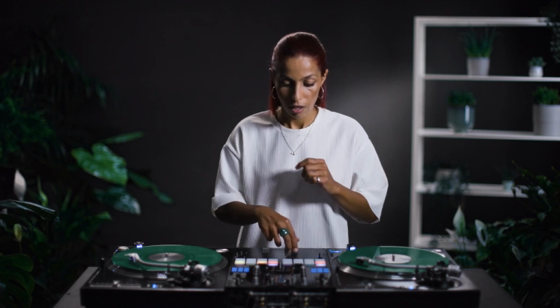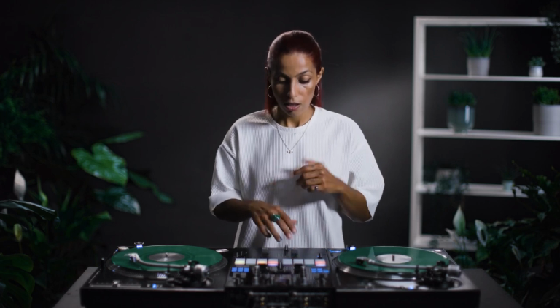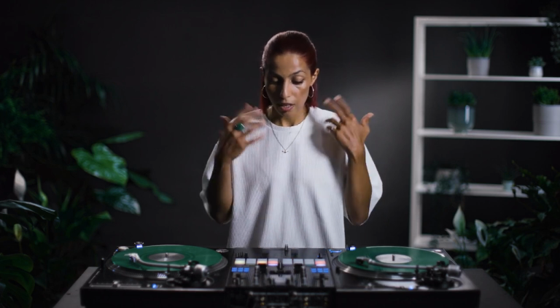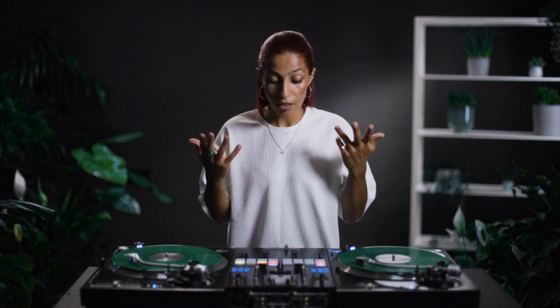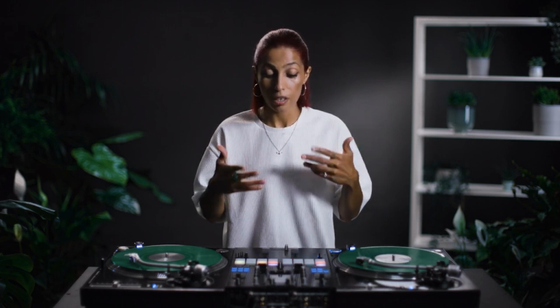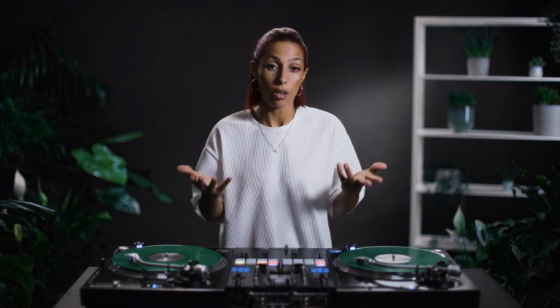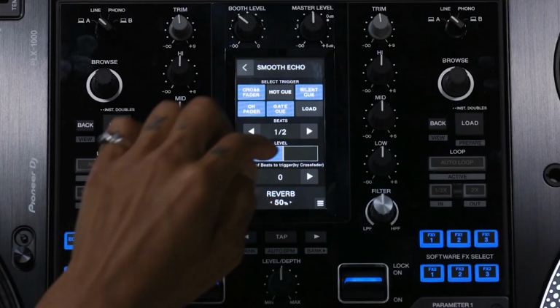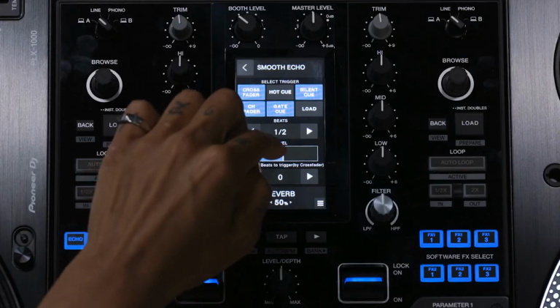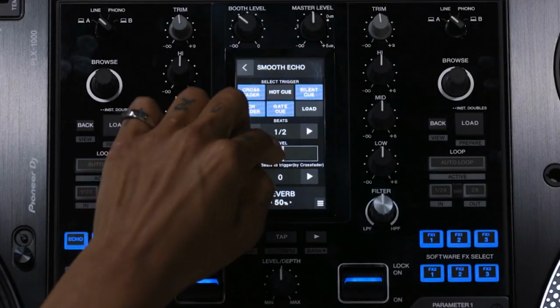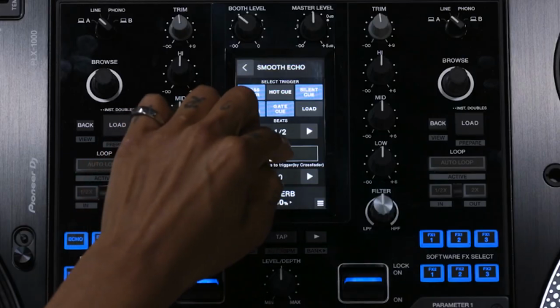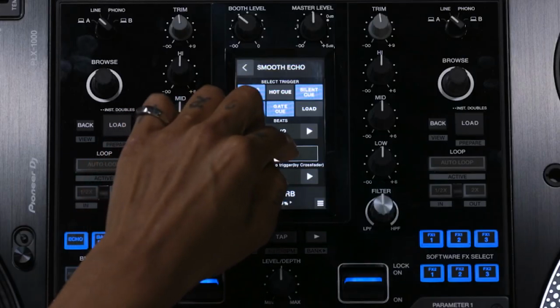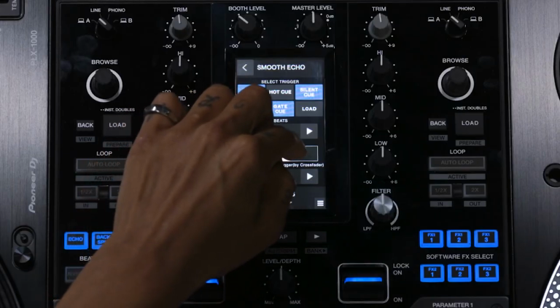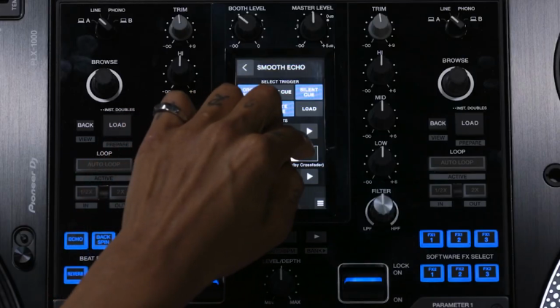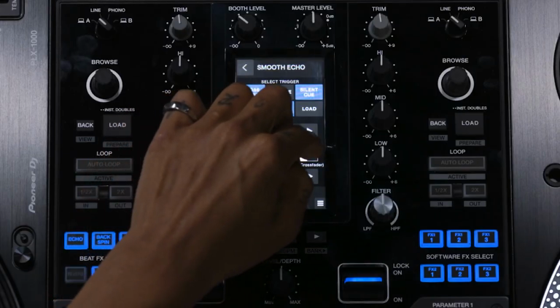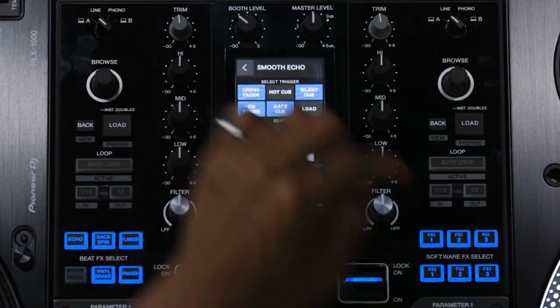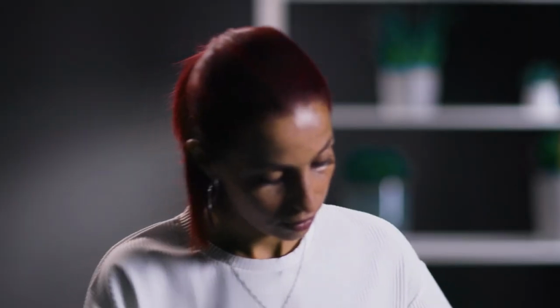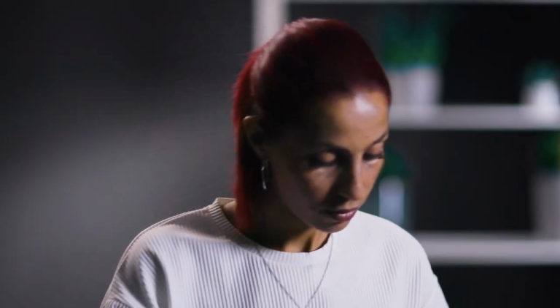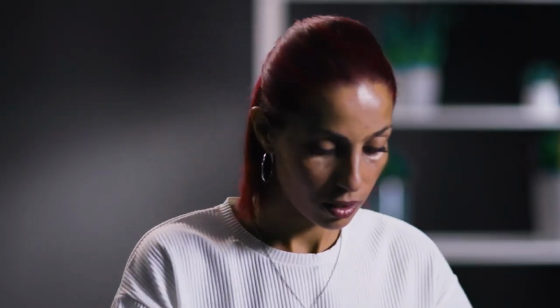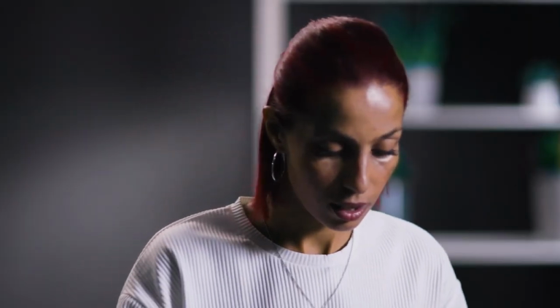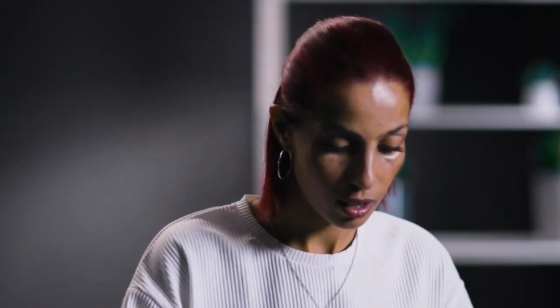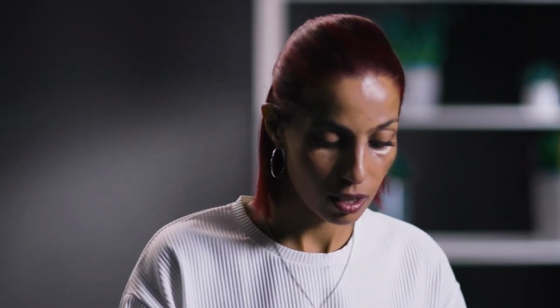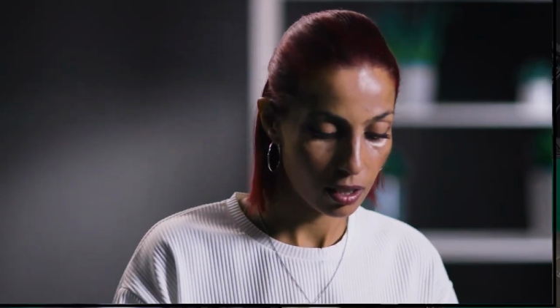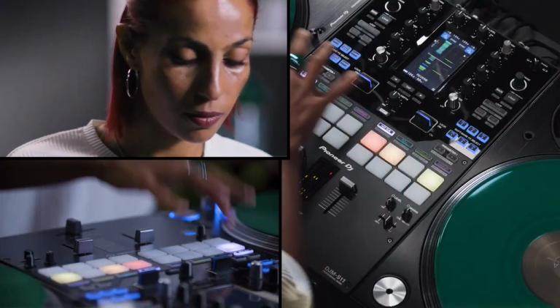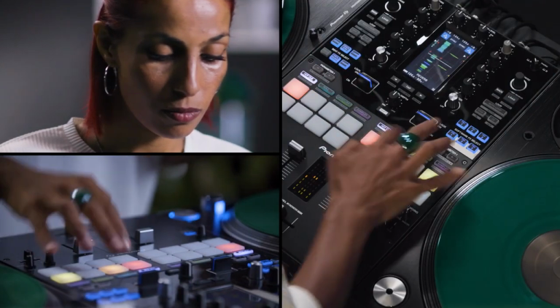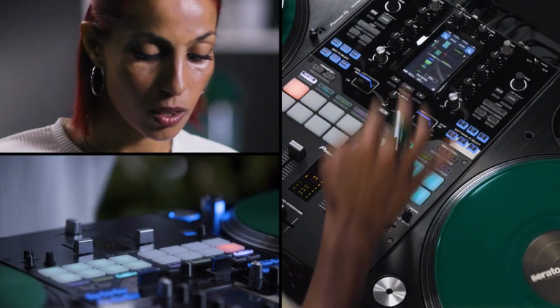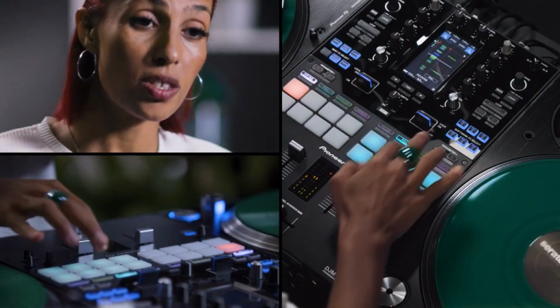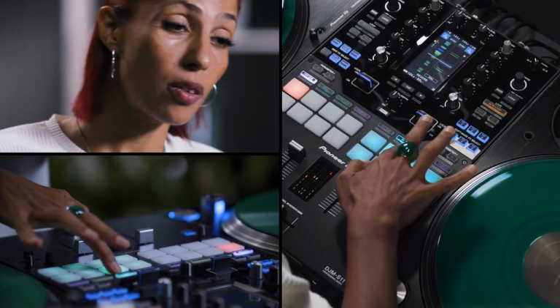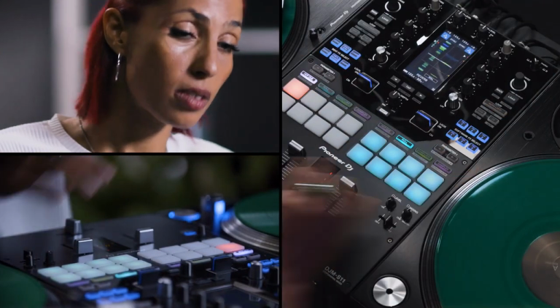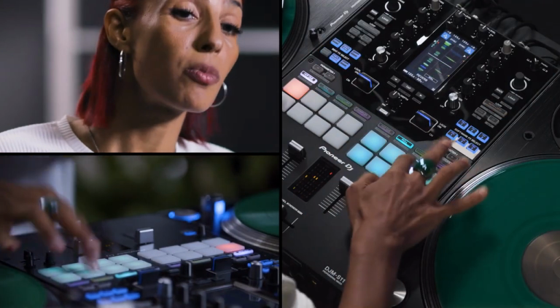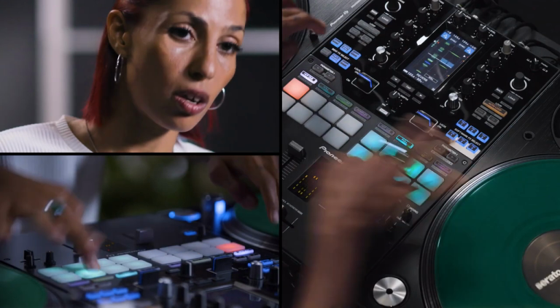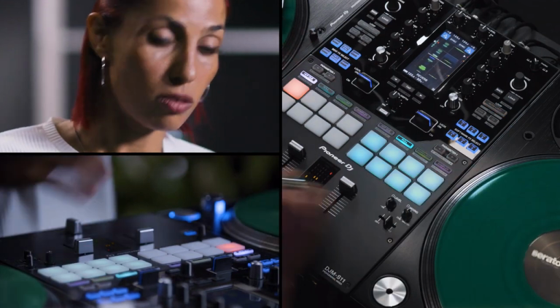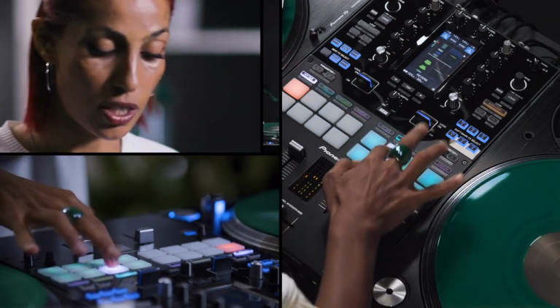So you can hear like an echo. If I change the intensity here, the sound is longer to finish.